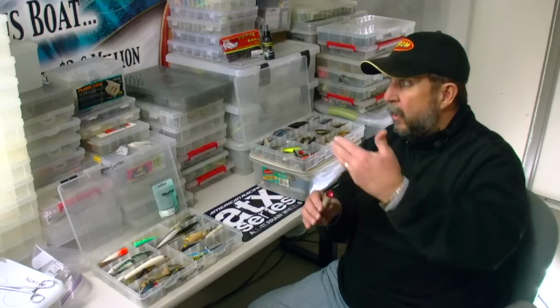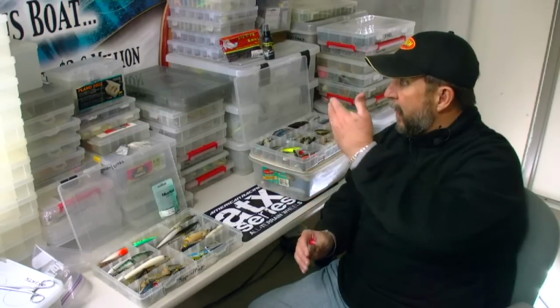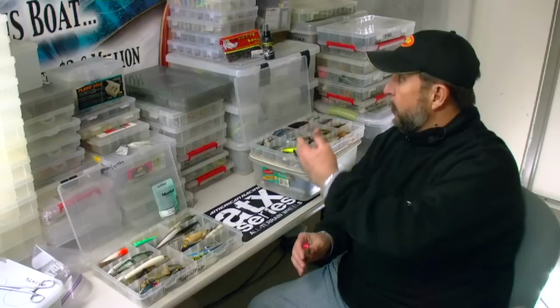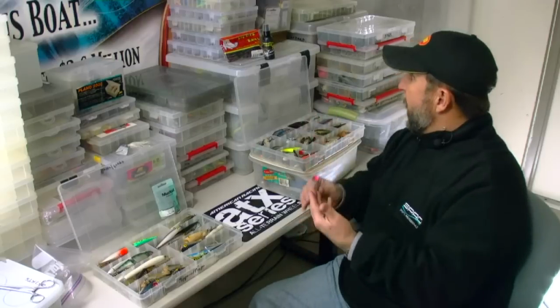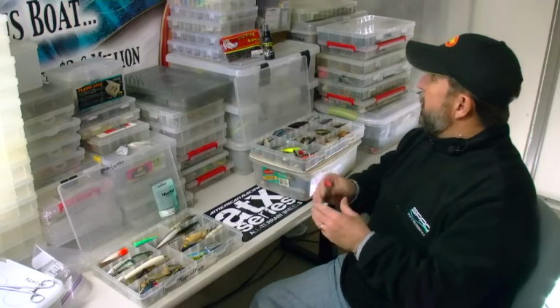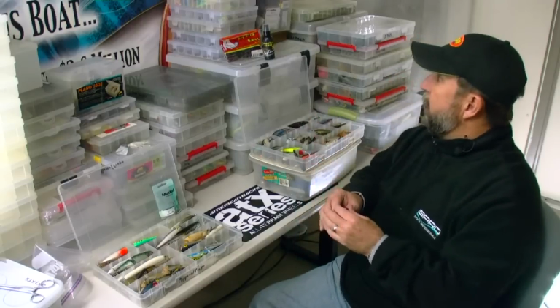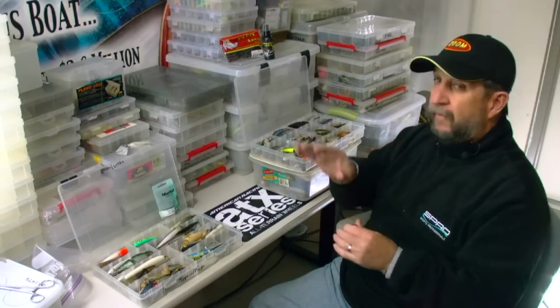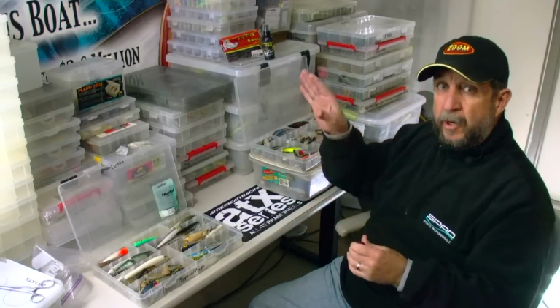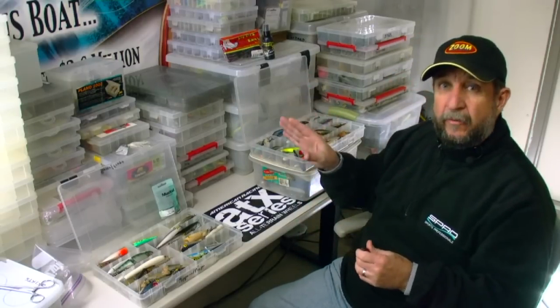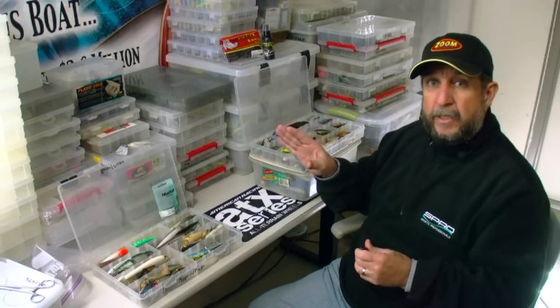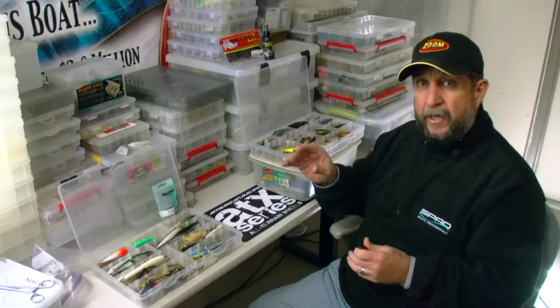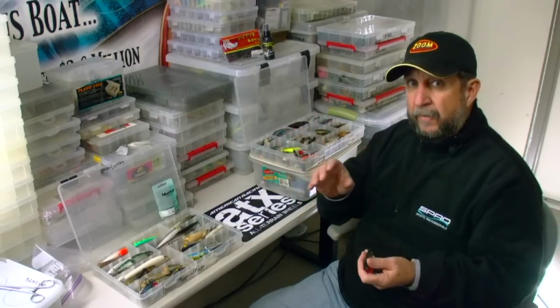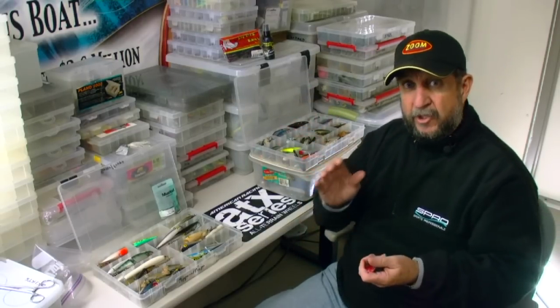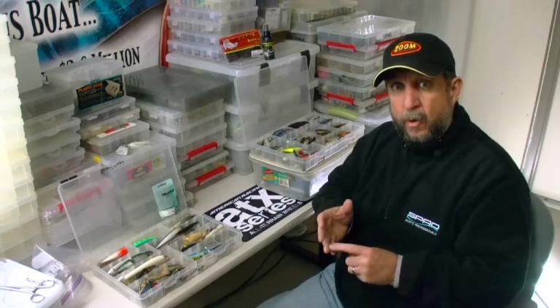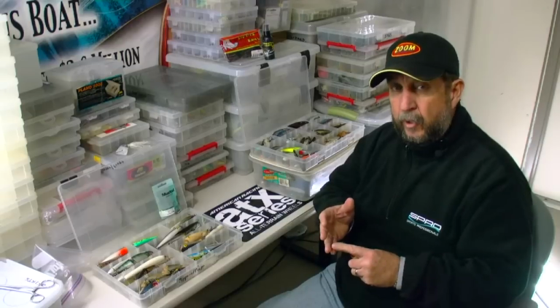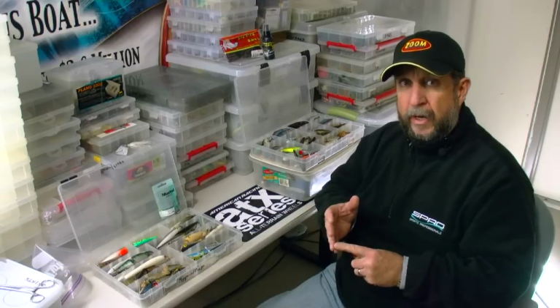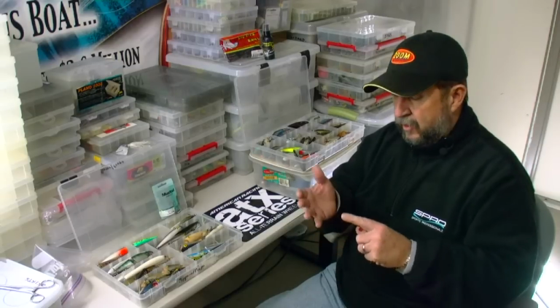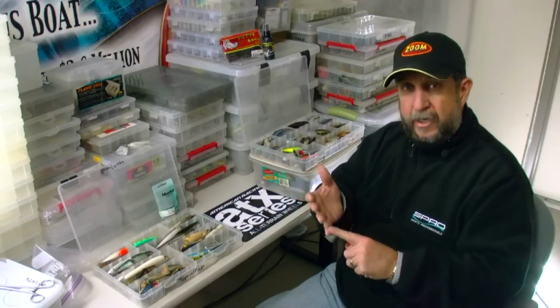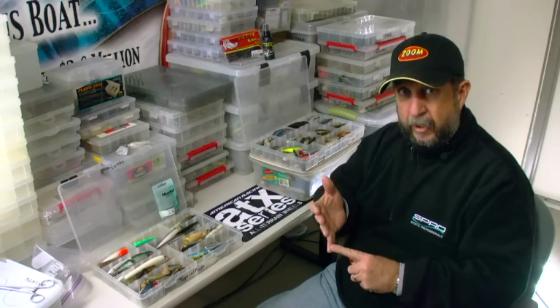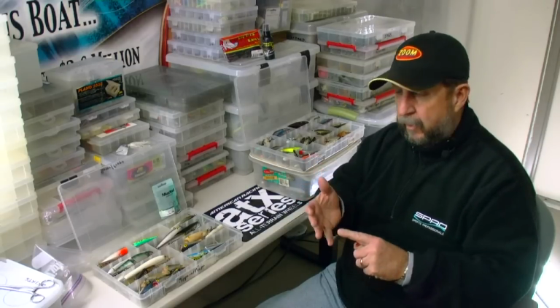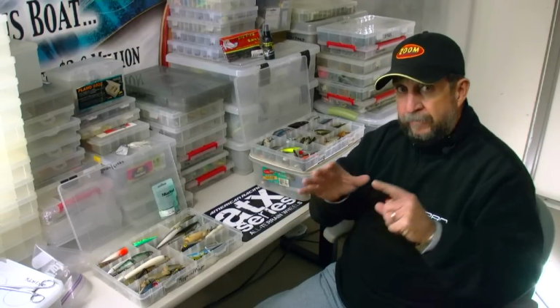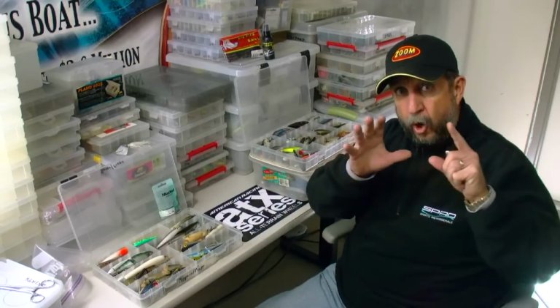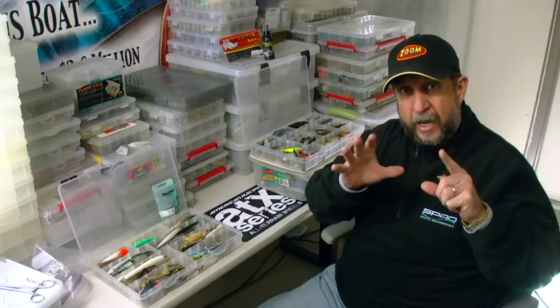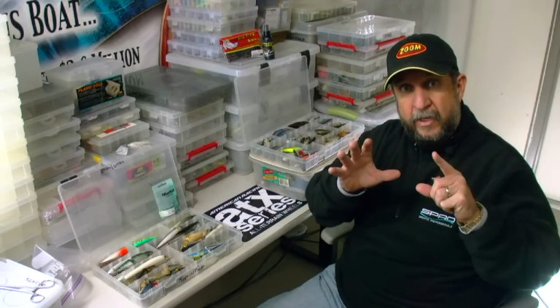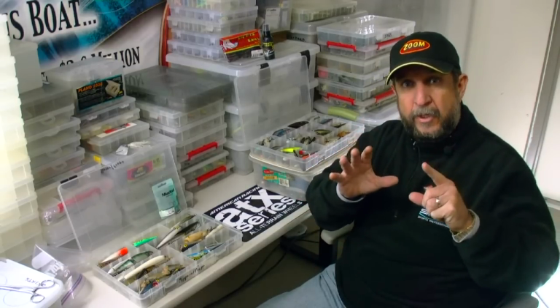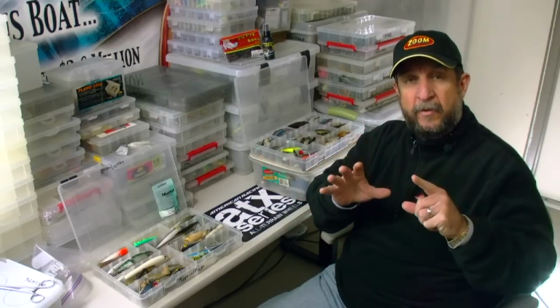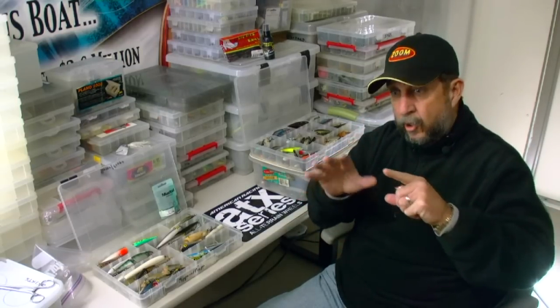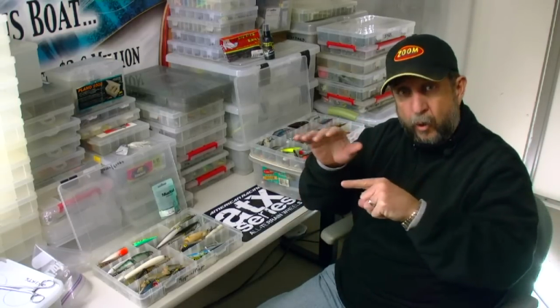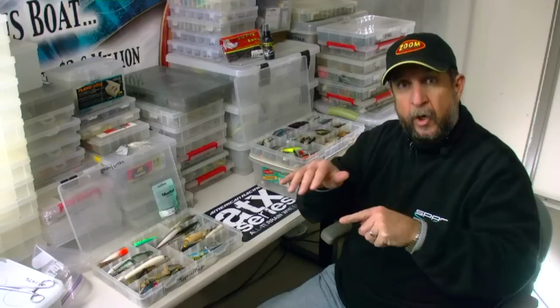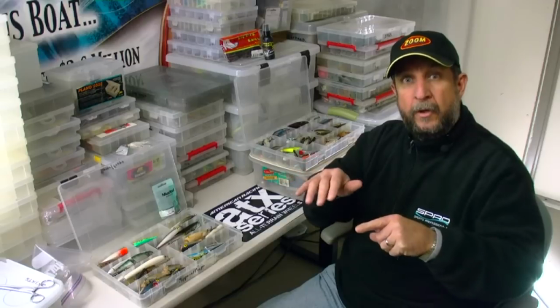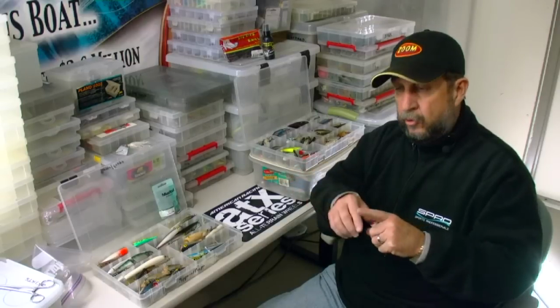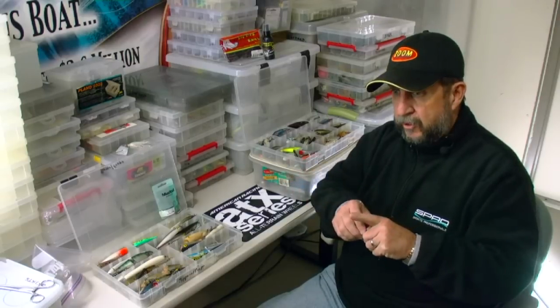As you look behind me, you can tell I've got a myriad of different baits back here. I've got shallow running crankbaits, I've got deep running crankbaits — all kind of corresponding to a different time of year where you're going to go out and use those baits.